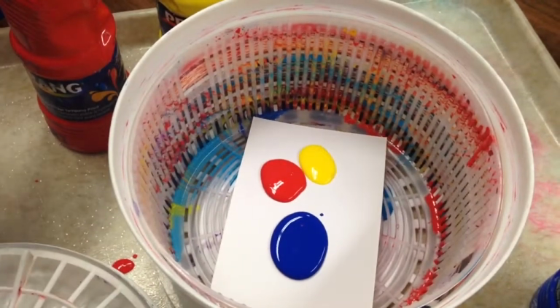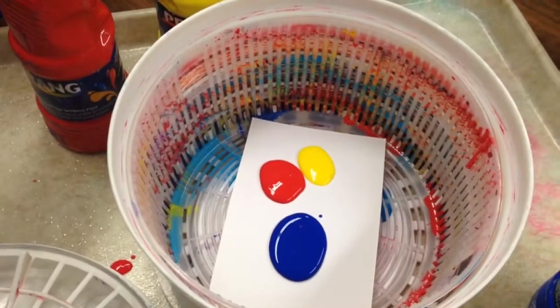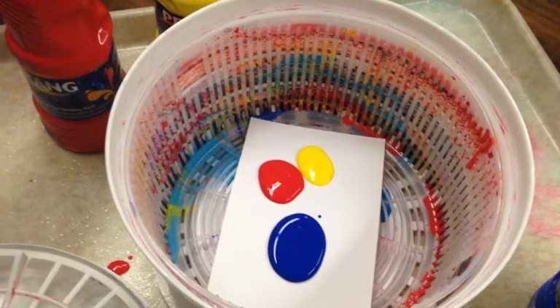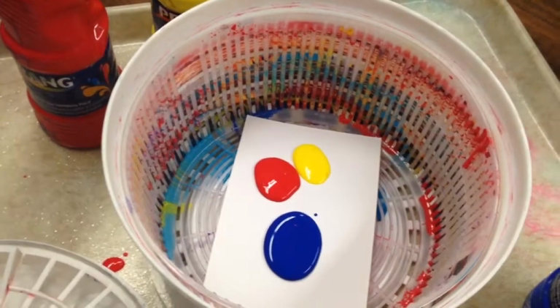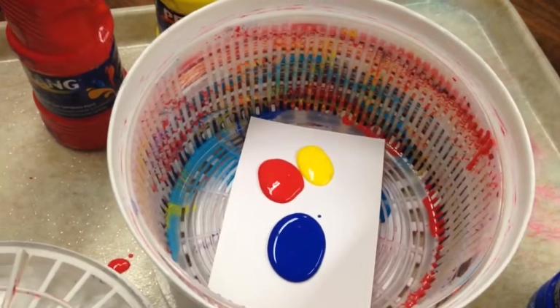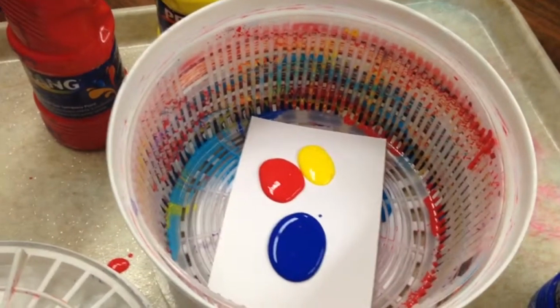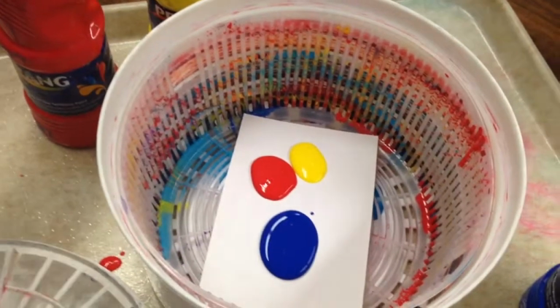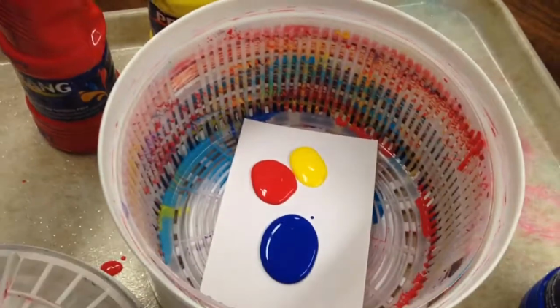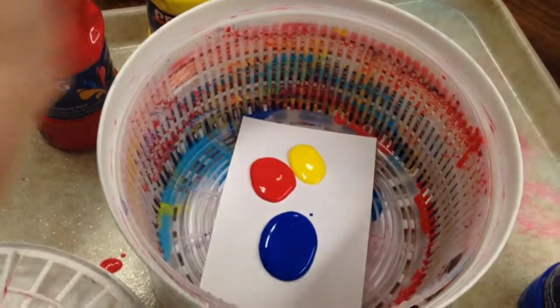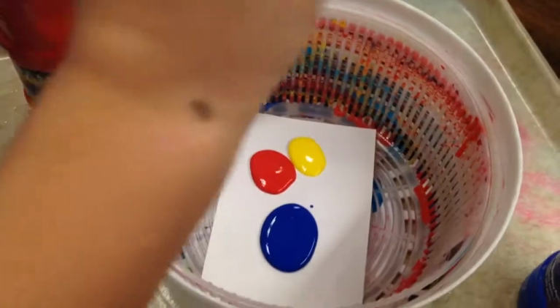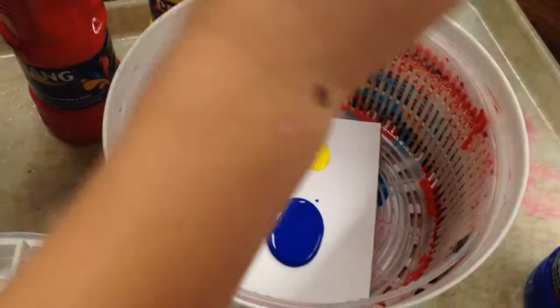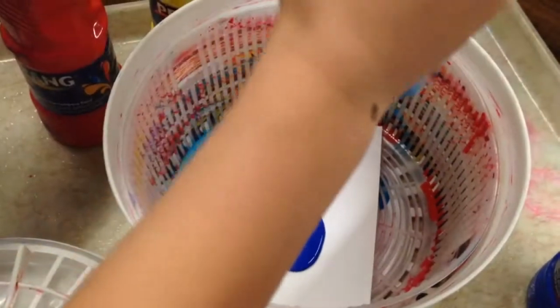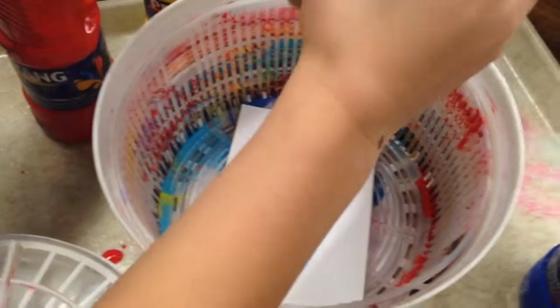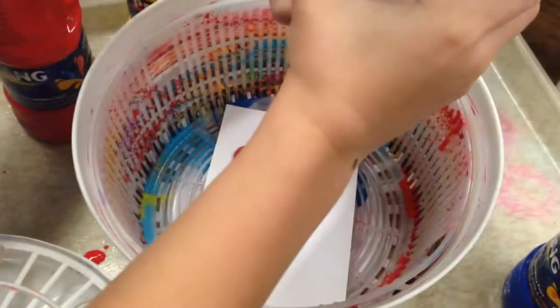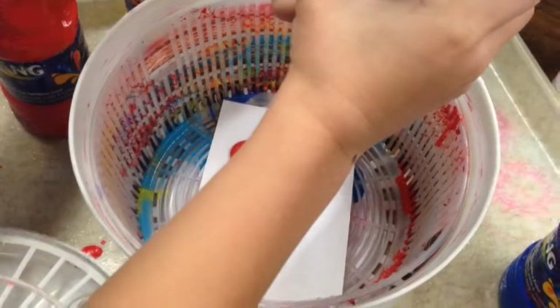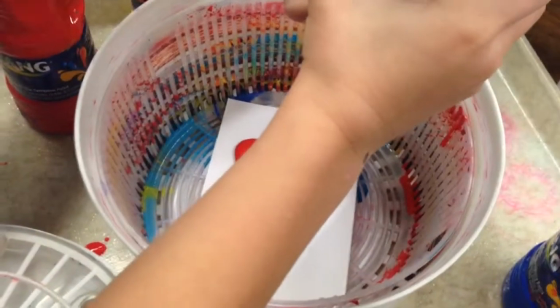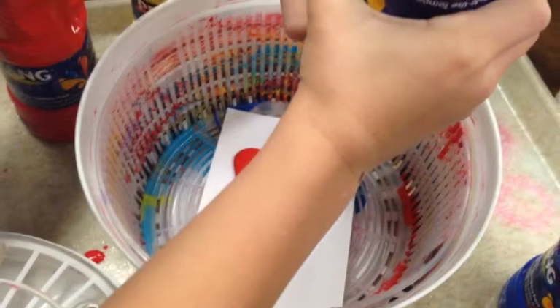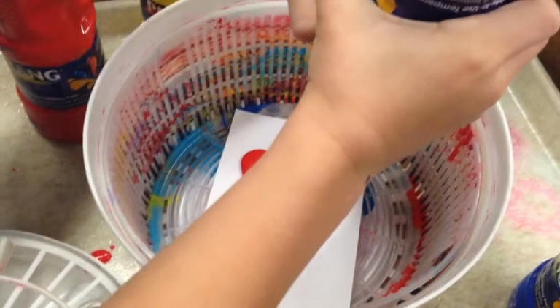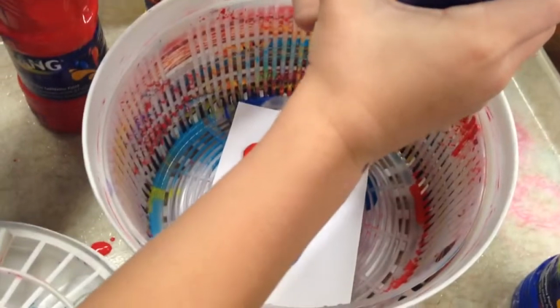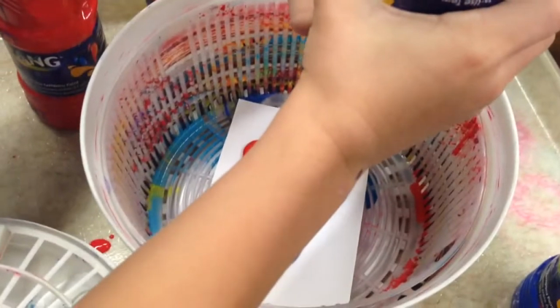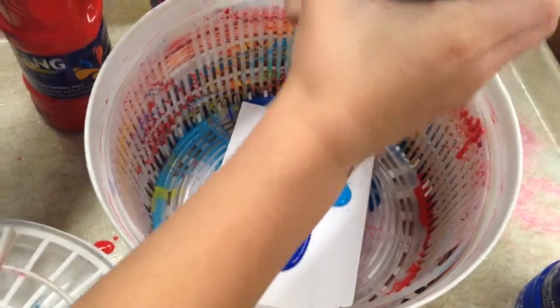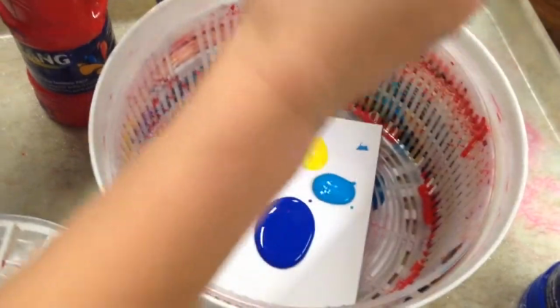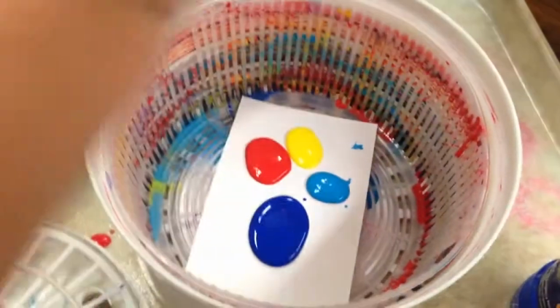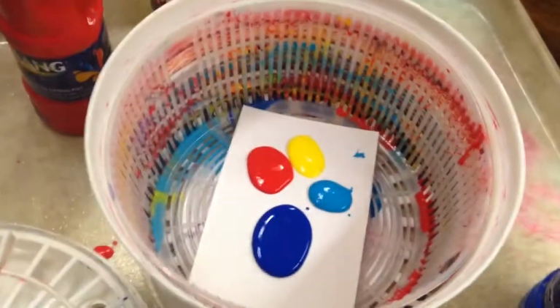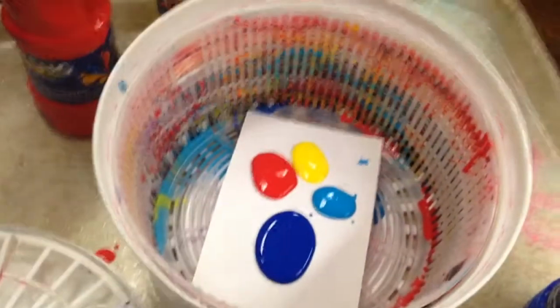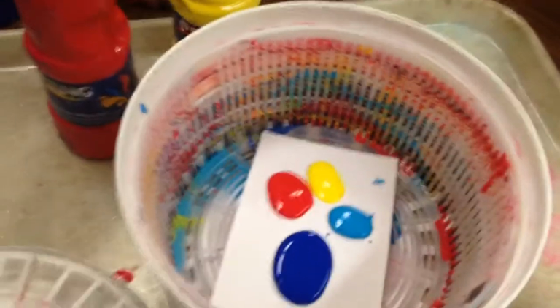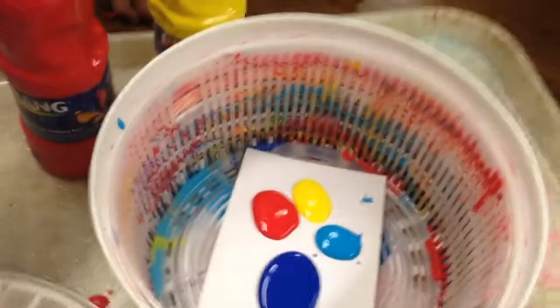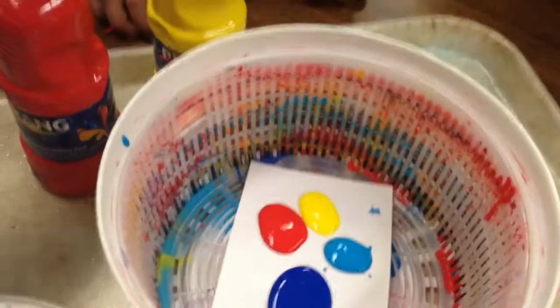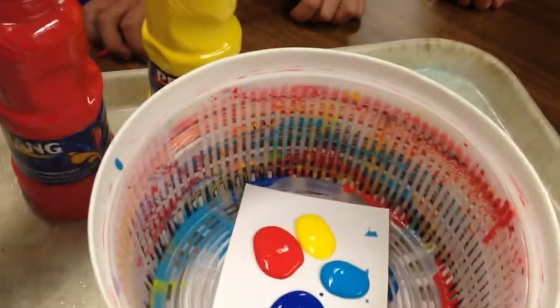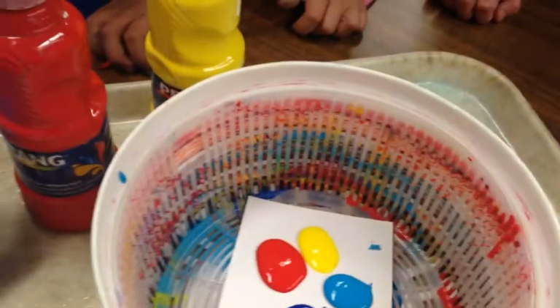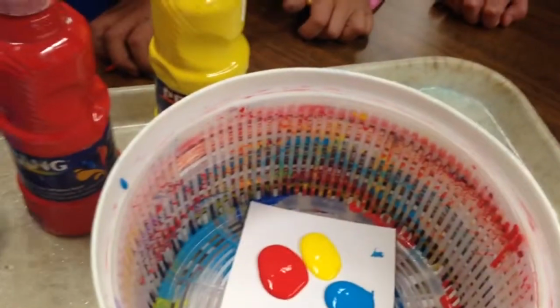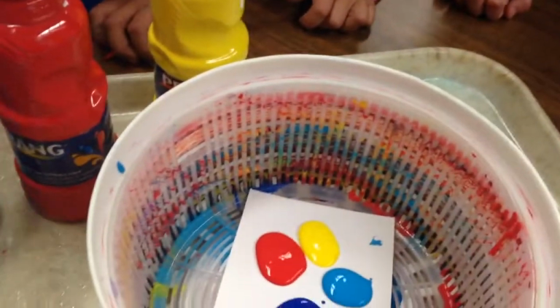Everyone gets to make a unique piece of work. Red, yellow, and blue — primary colors. Awesome. You ready to spin? A little drop of turquoise.